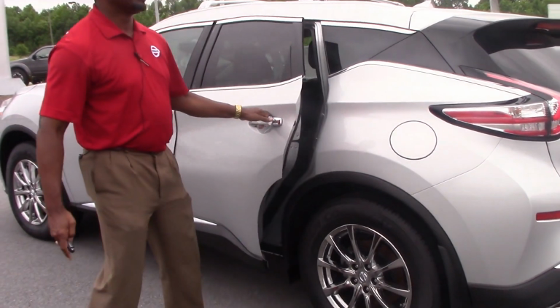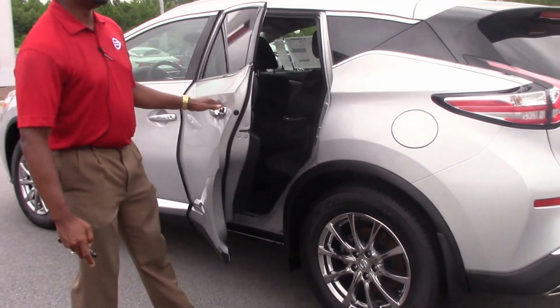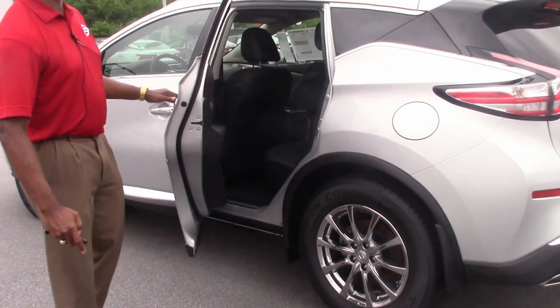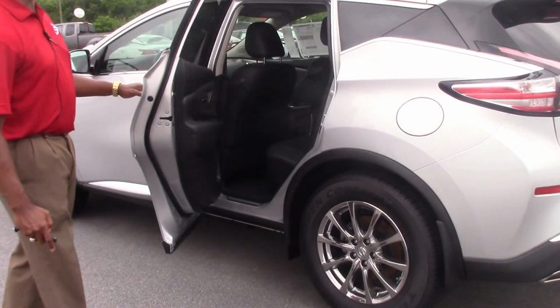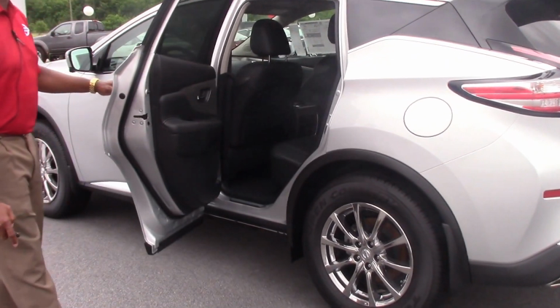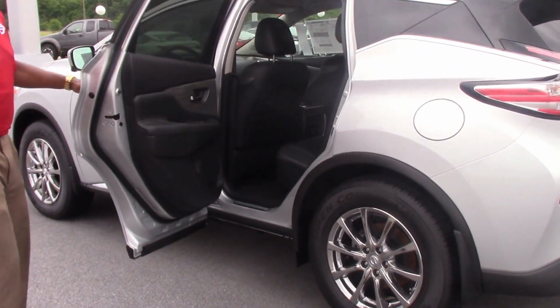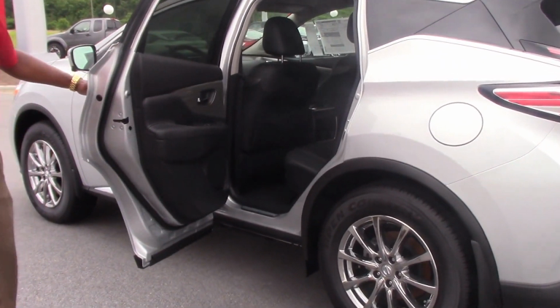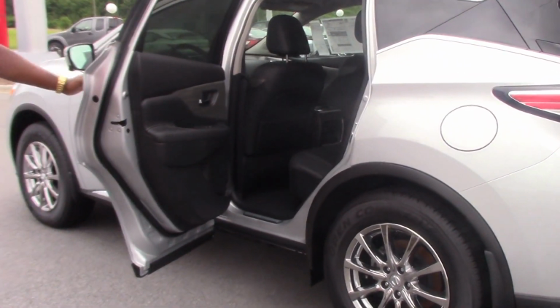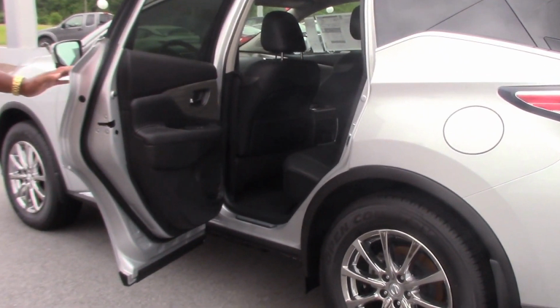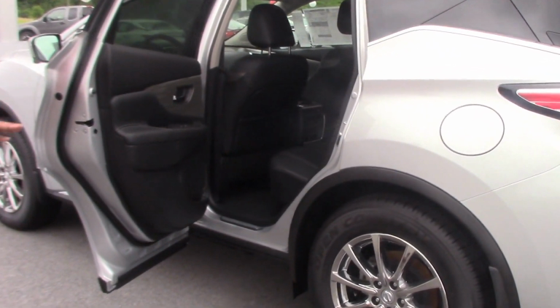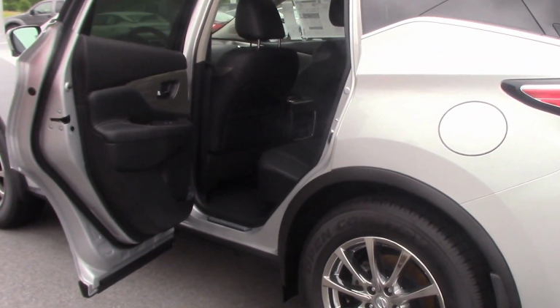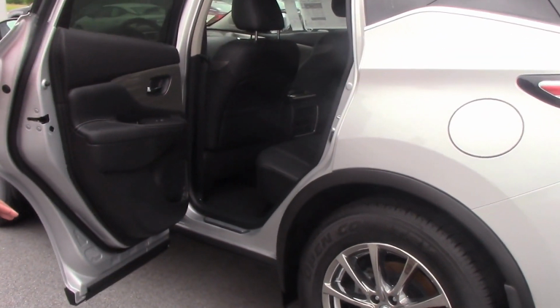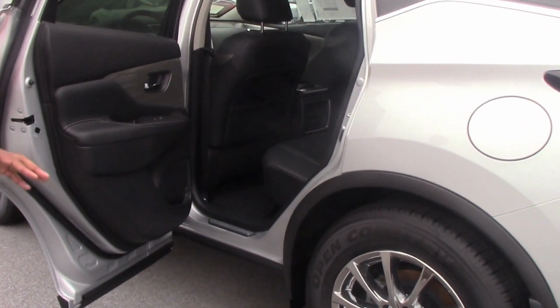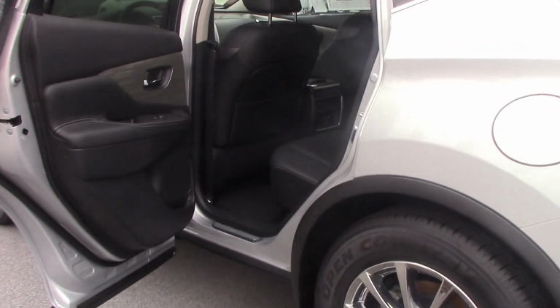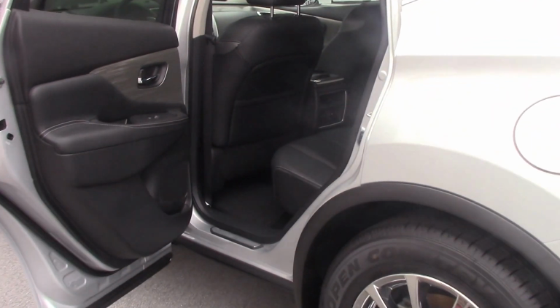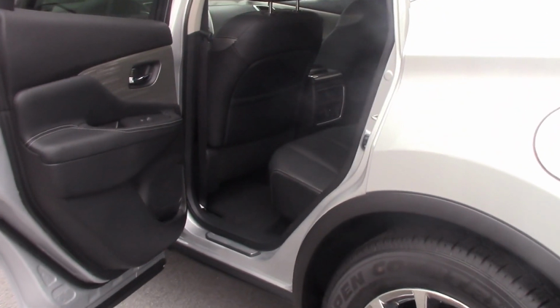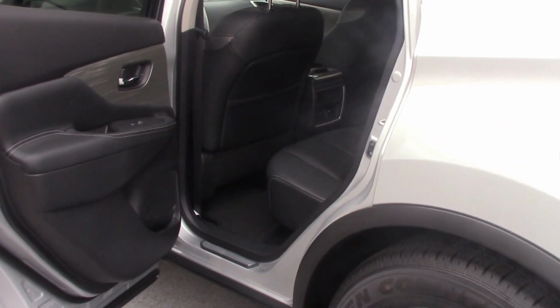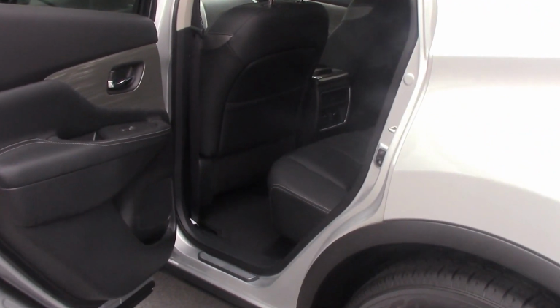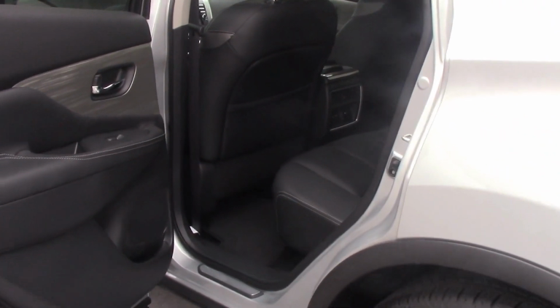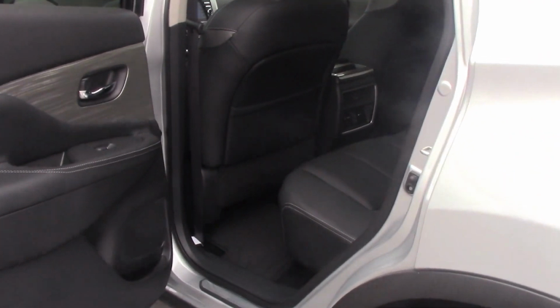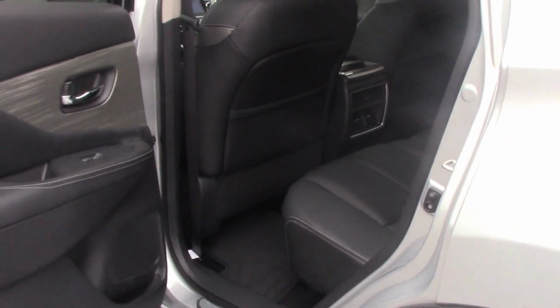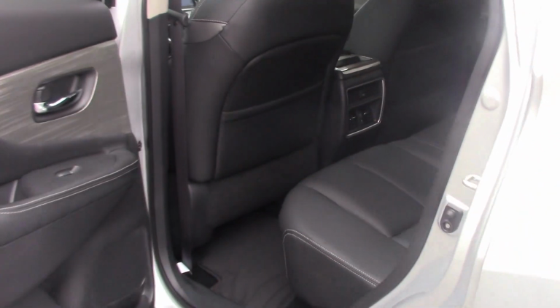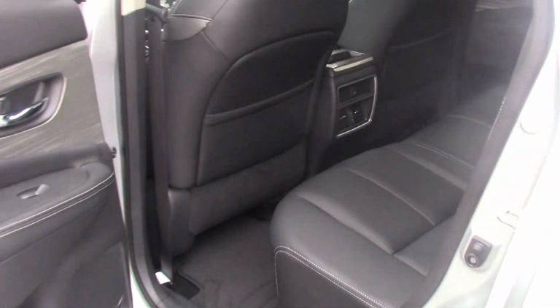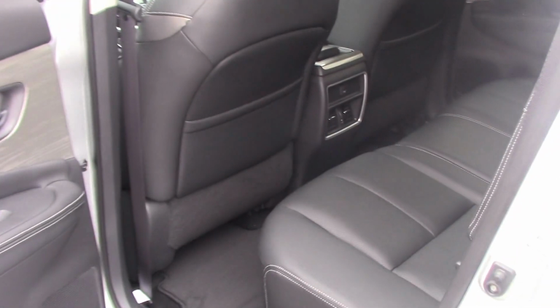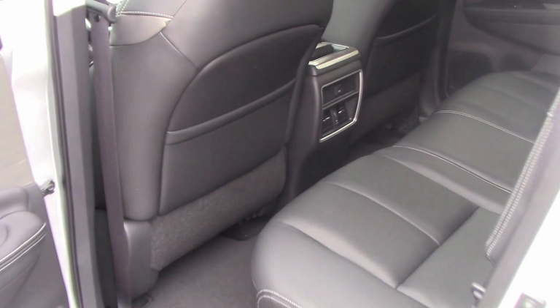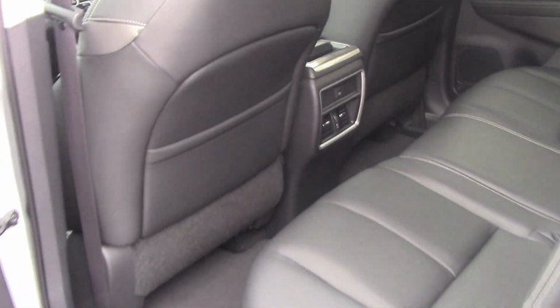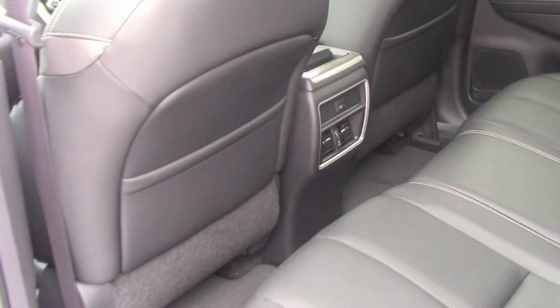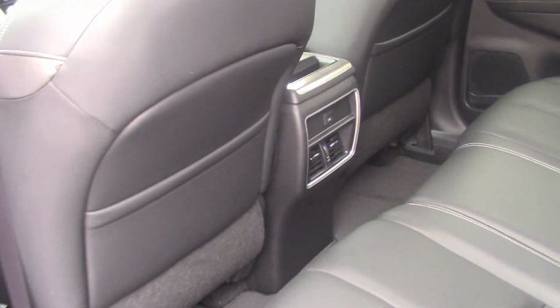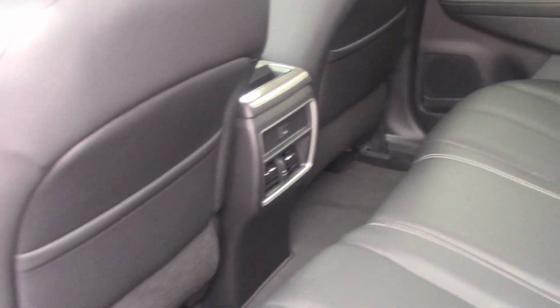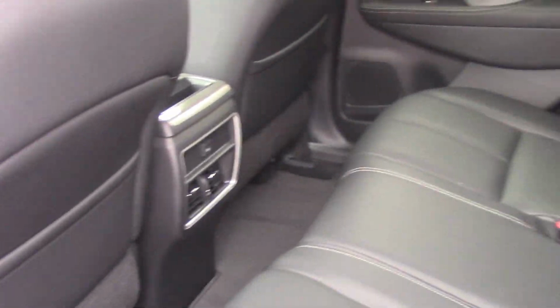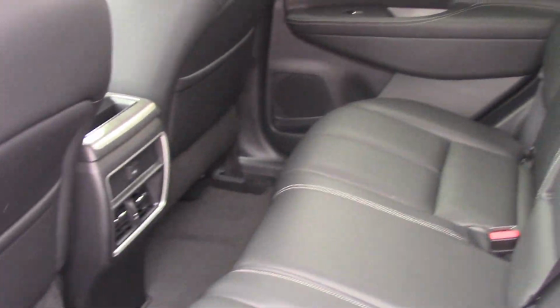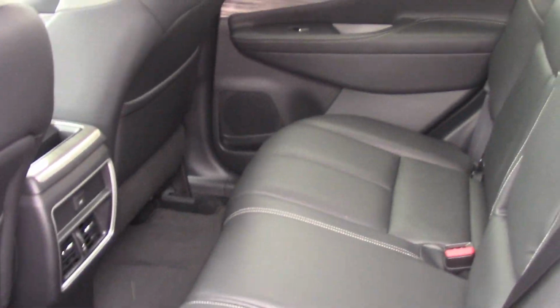Check this out on the inside — fully loaded leather interior, heated seats, black leather with white piping interior.